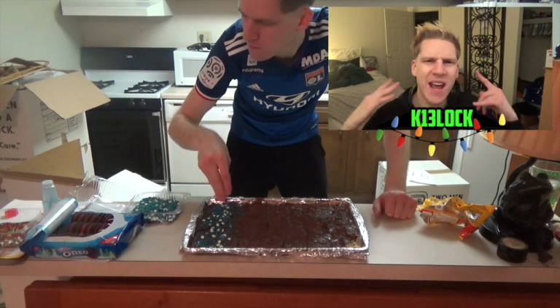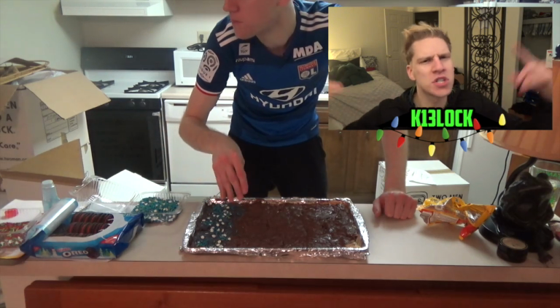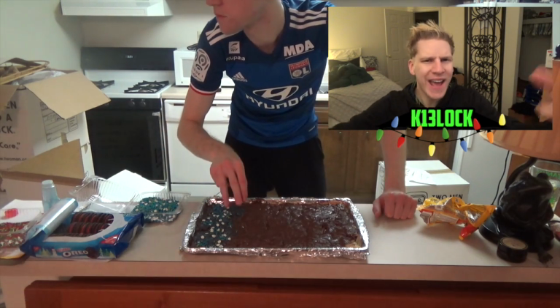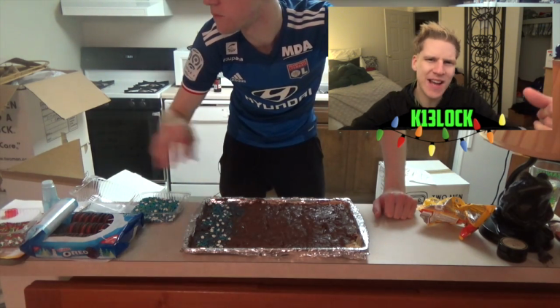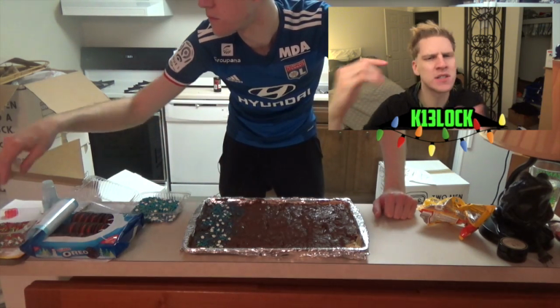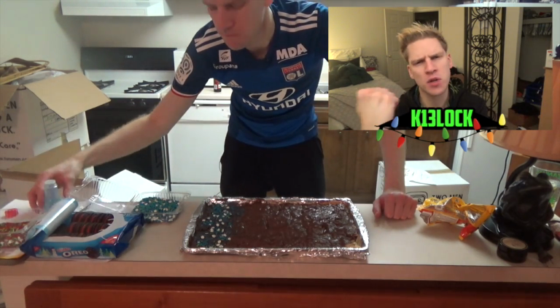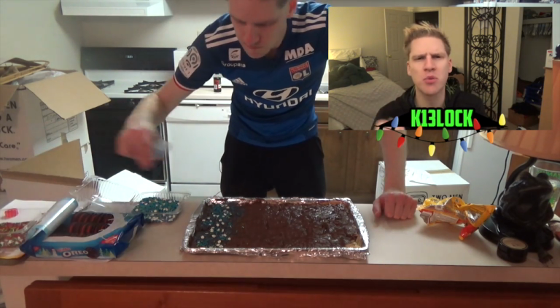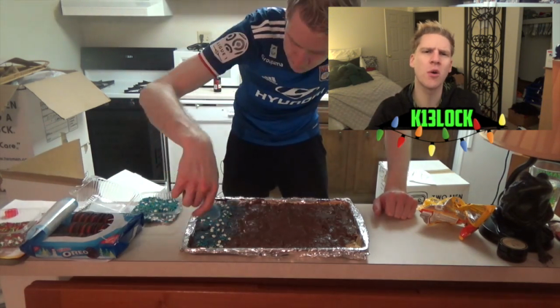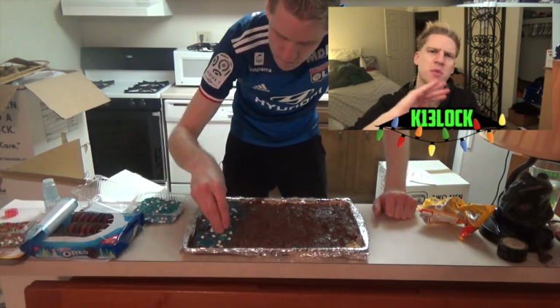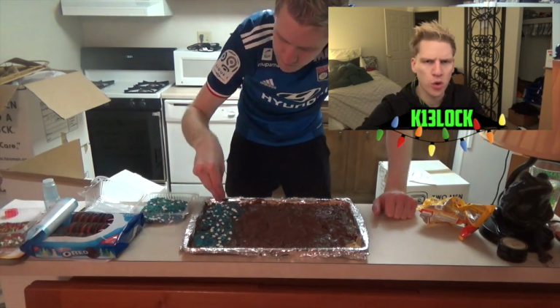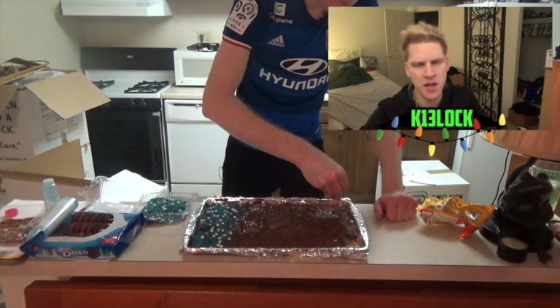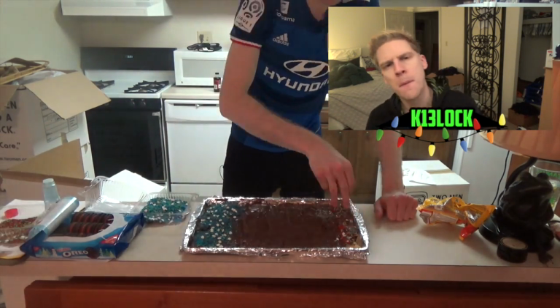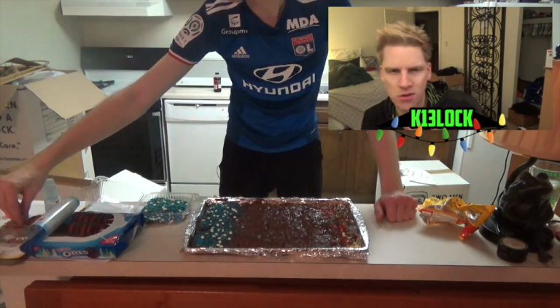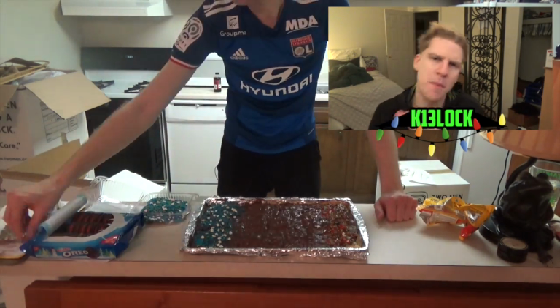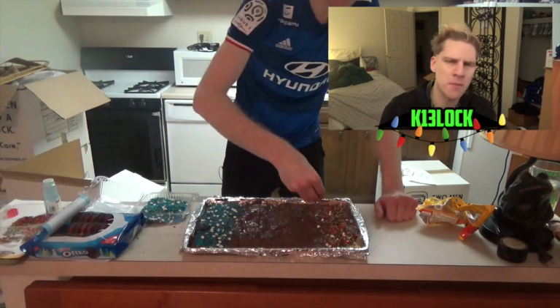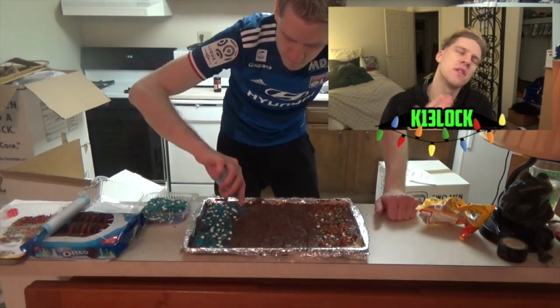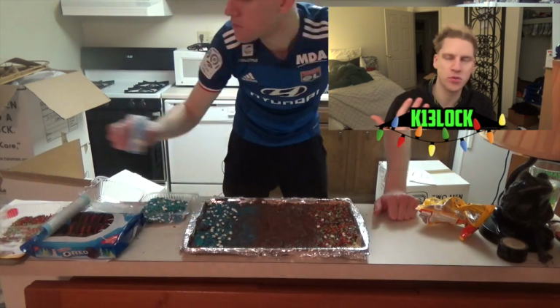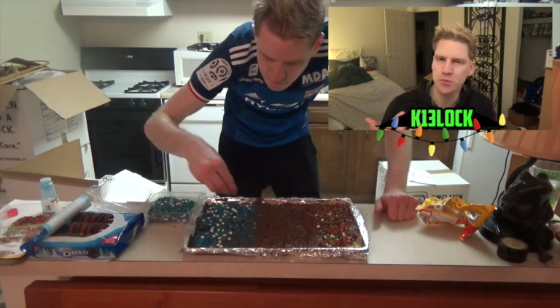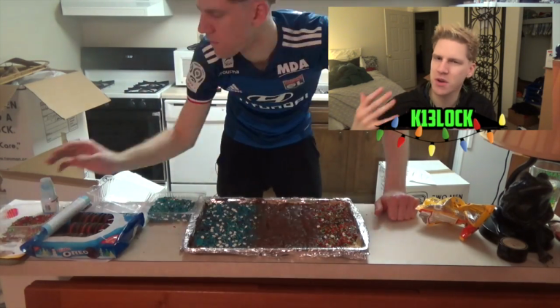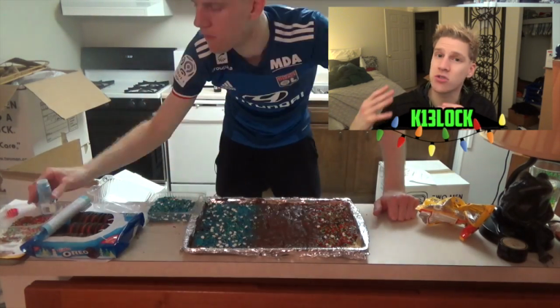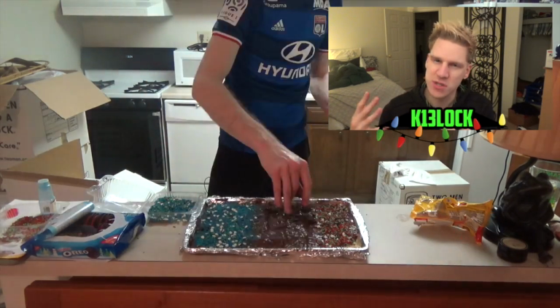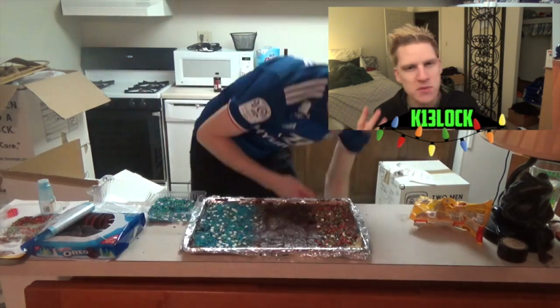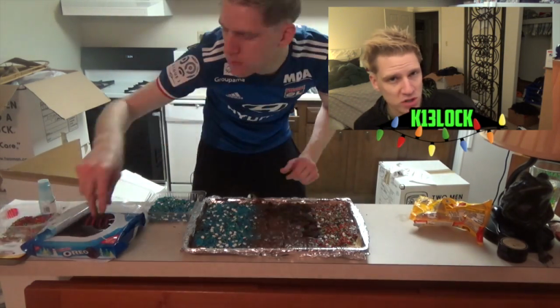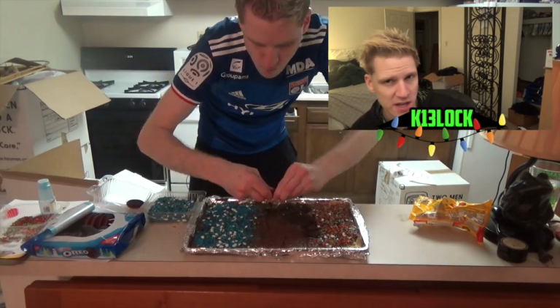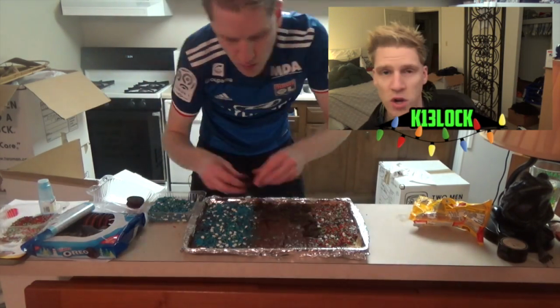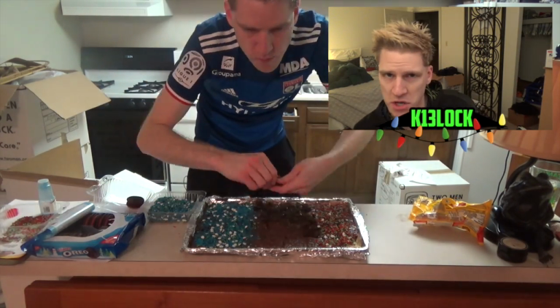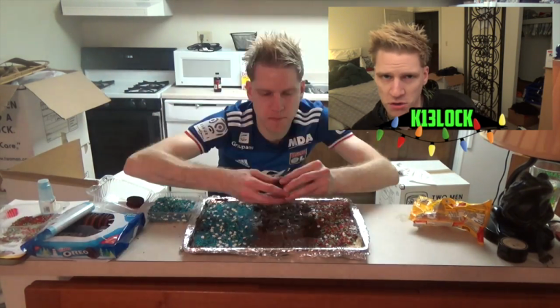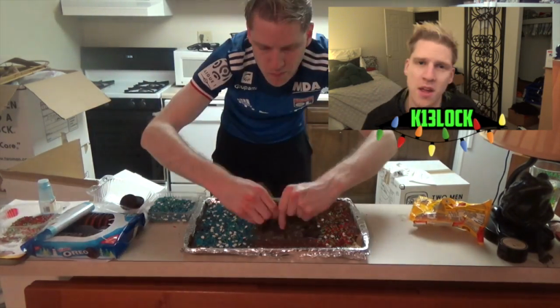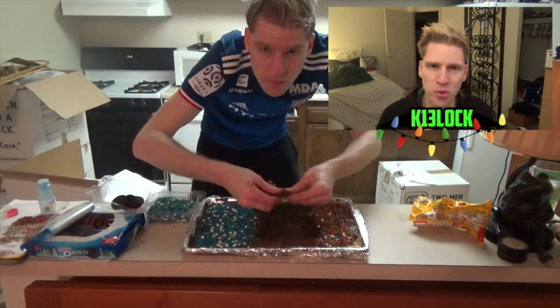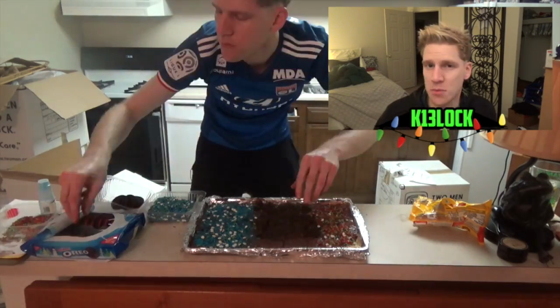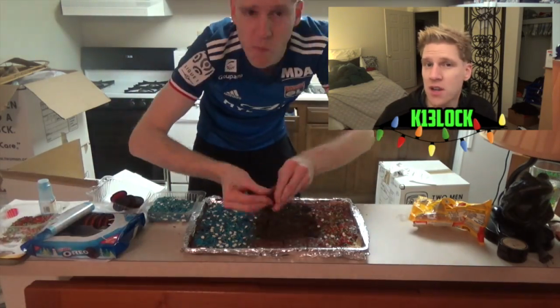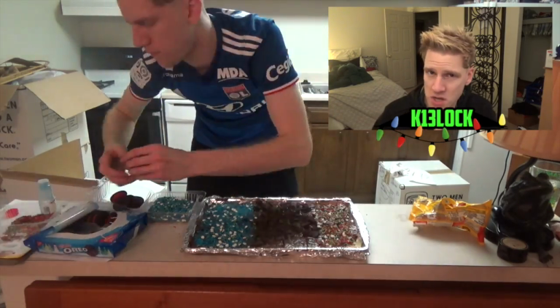Then afterwards, add the toppings. For example, I always love to put Oreos on it. My grandma and my mom typically like to put some kind of Christmas-themed sprinkles on it — red, white, and green are classic, and blue is symbolic of the snow.